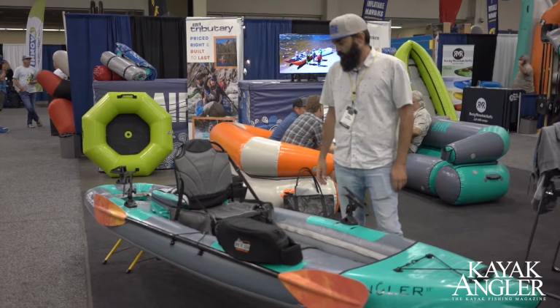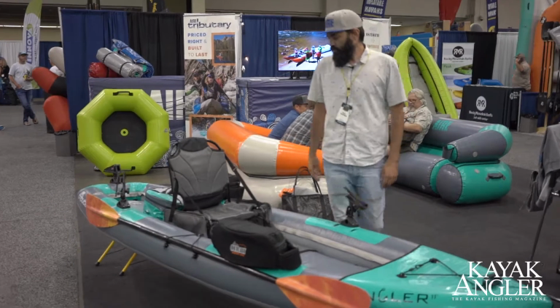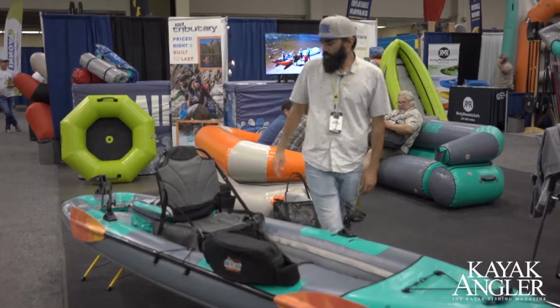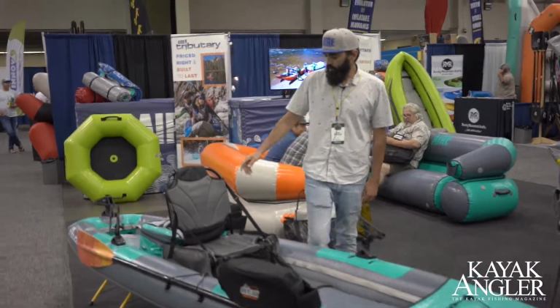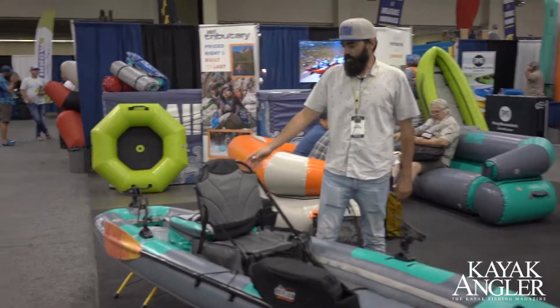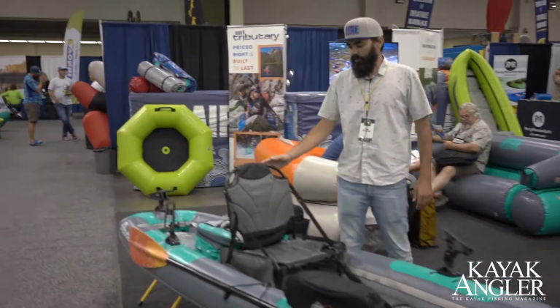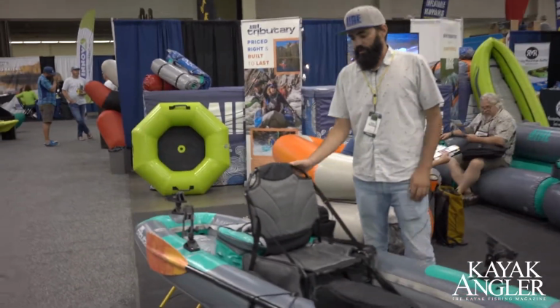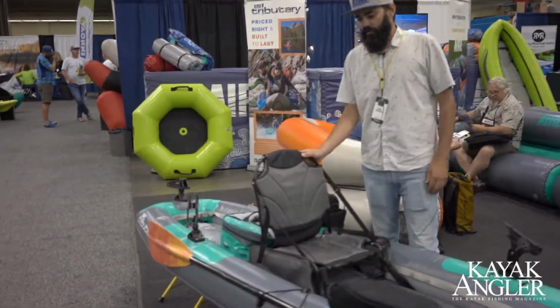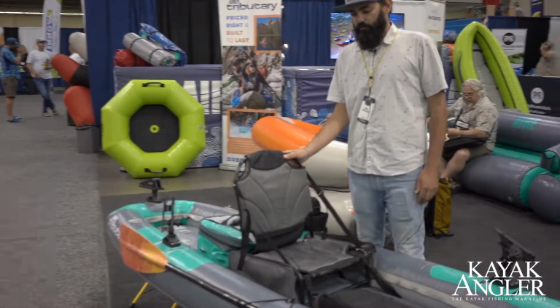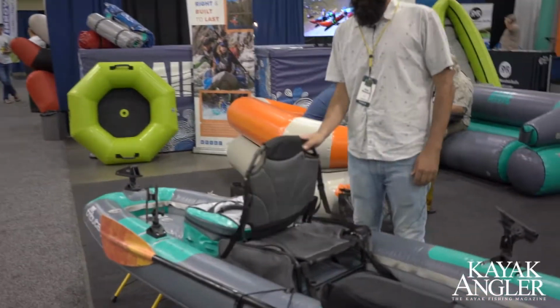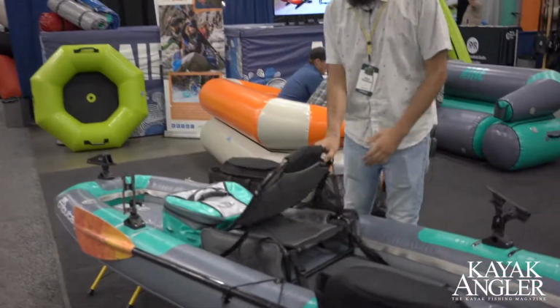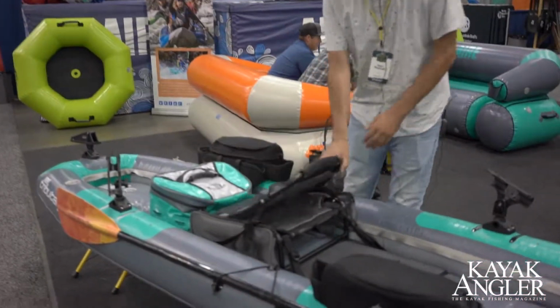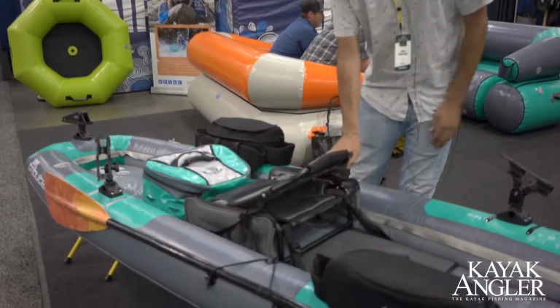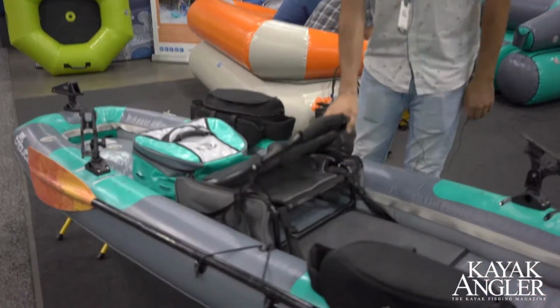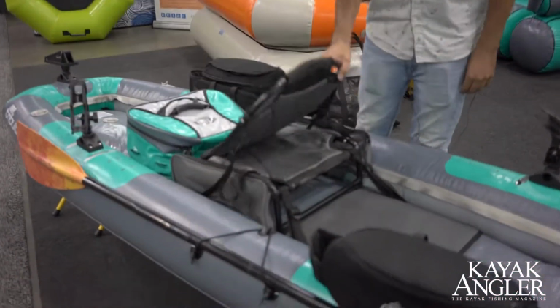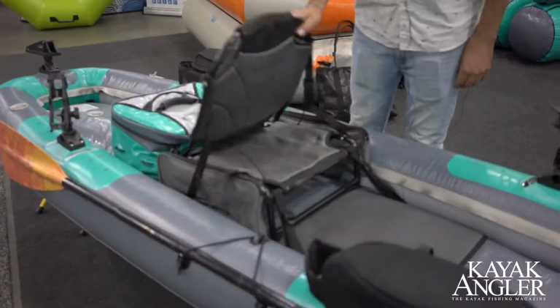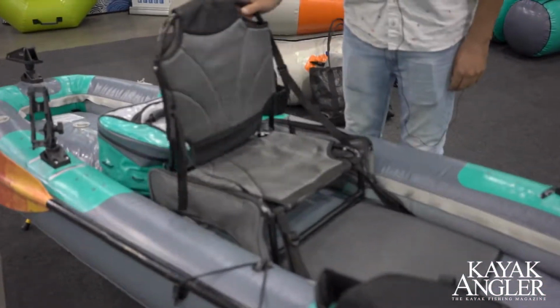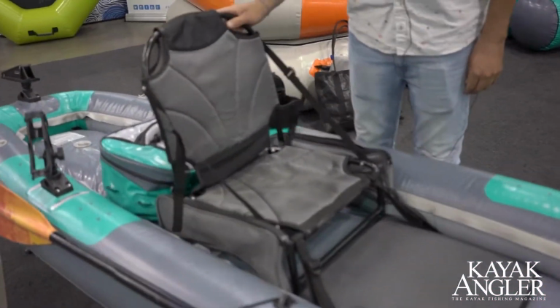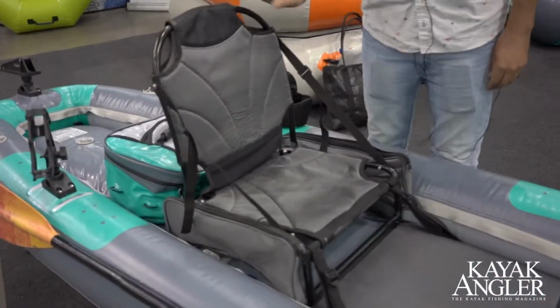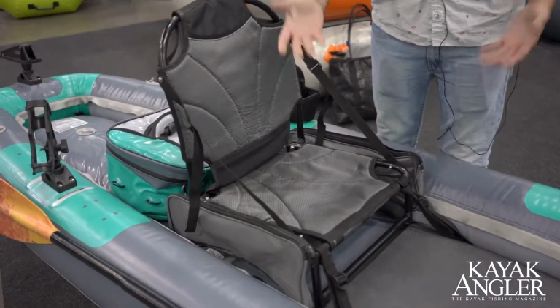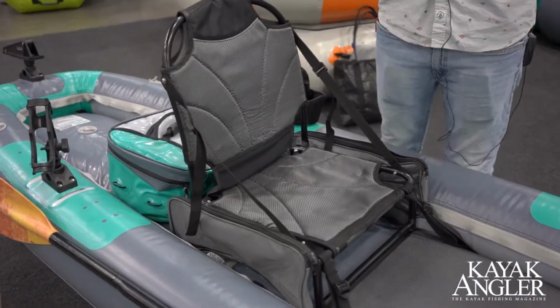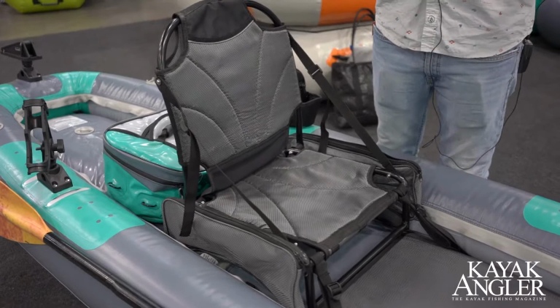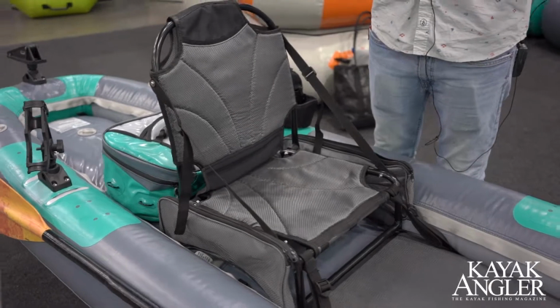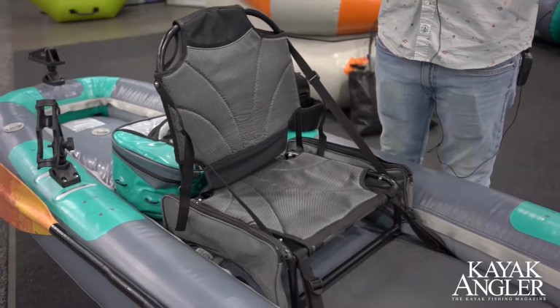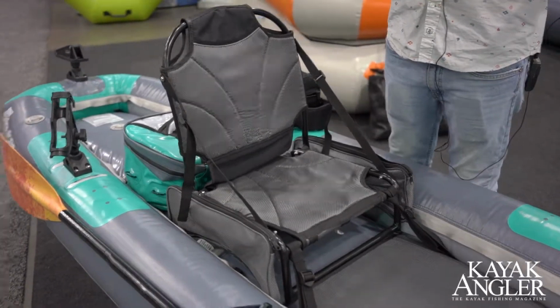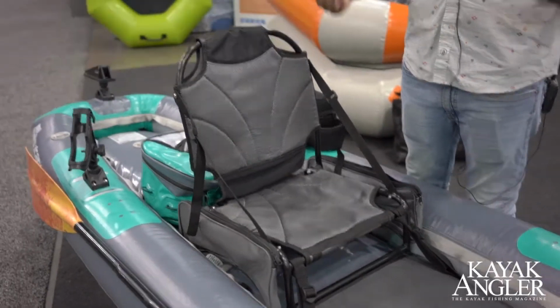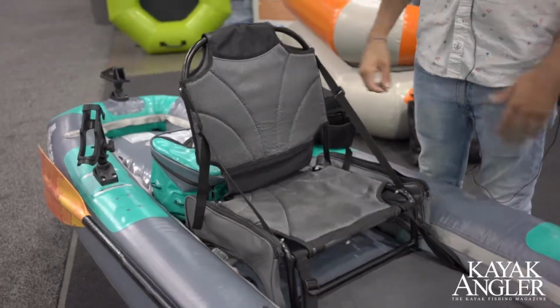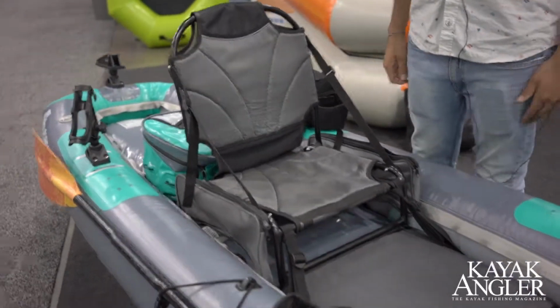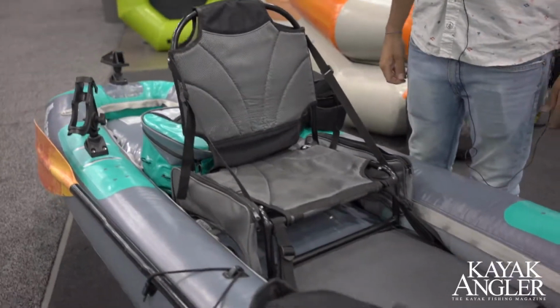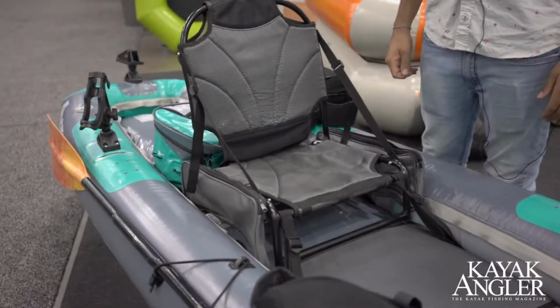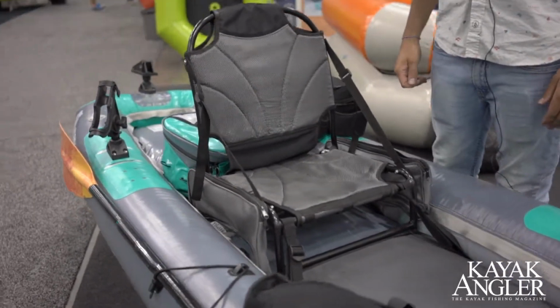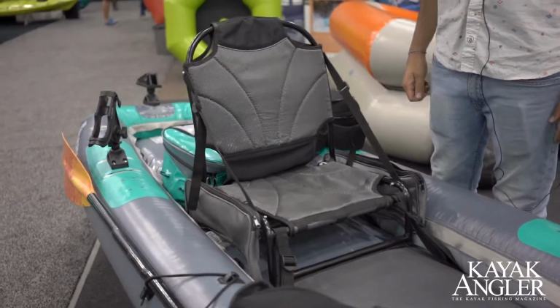We've equipped it with a foldable fishing seat built to raise the fishermen up so they can paddle and fish.